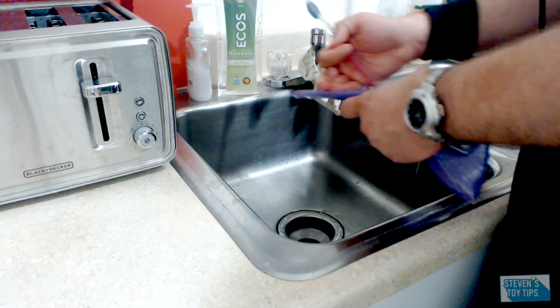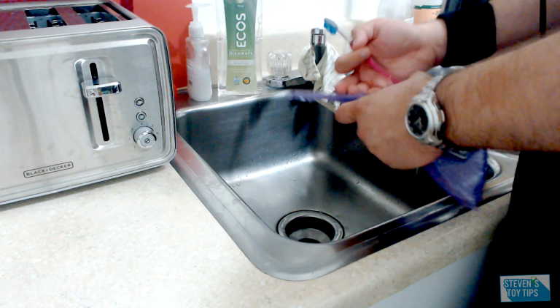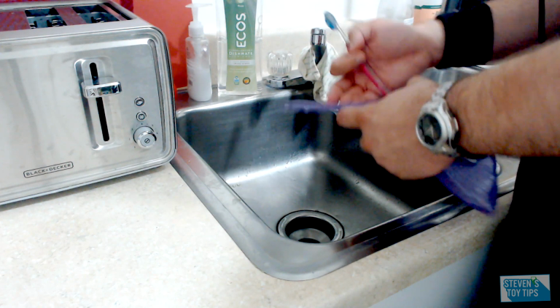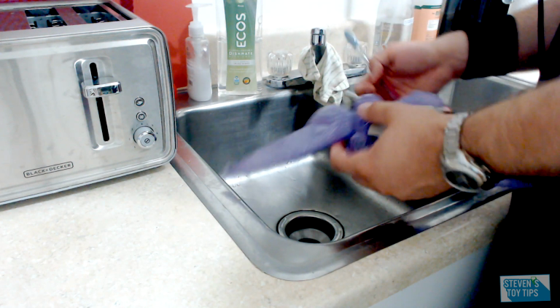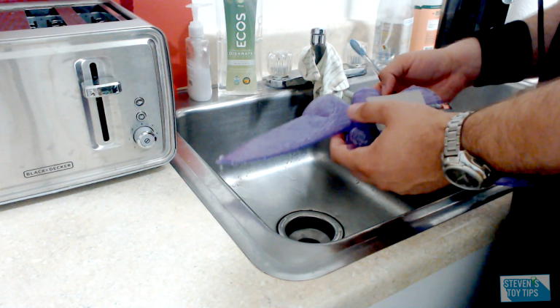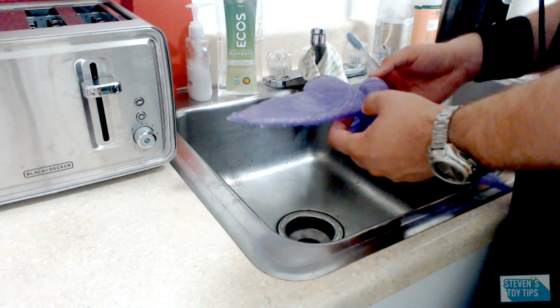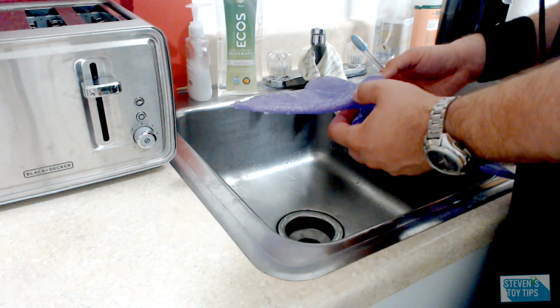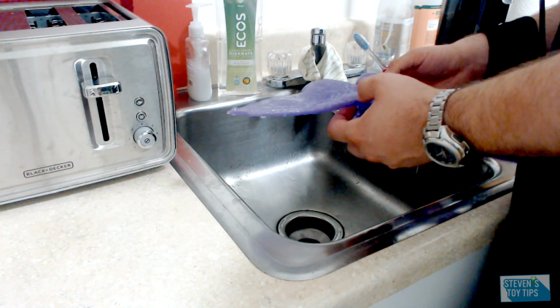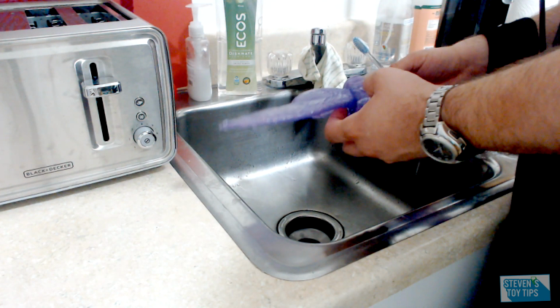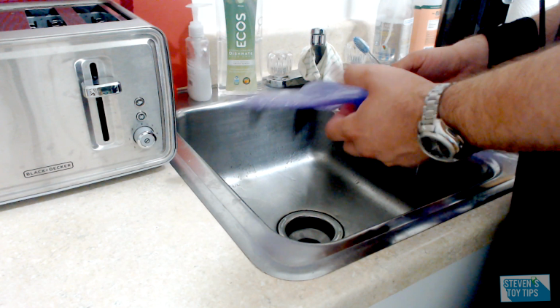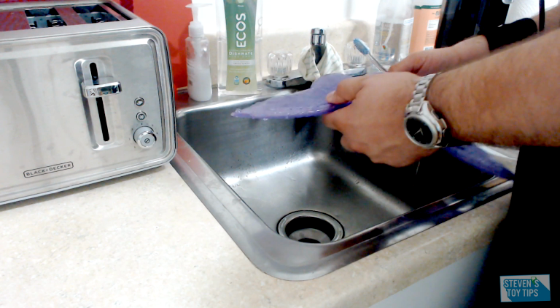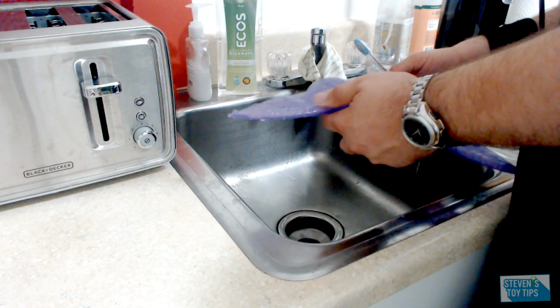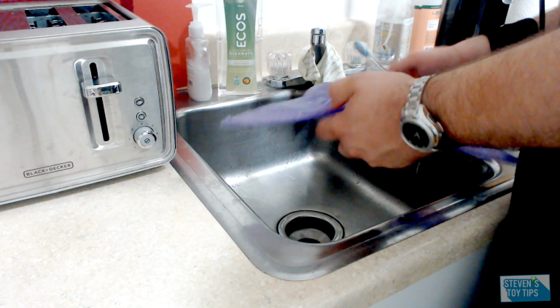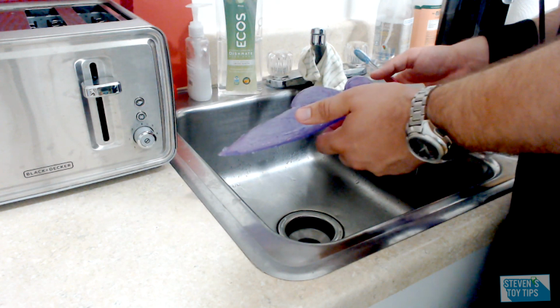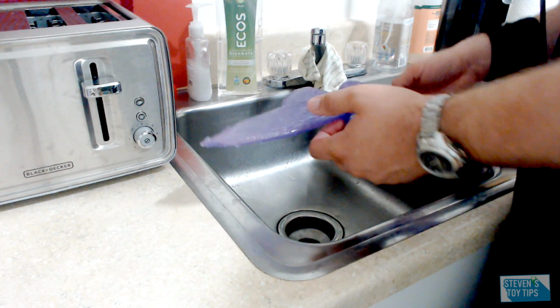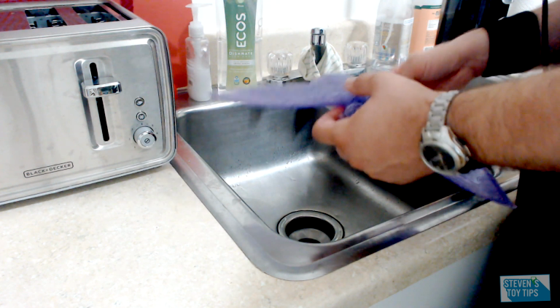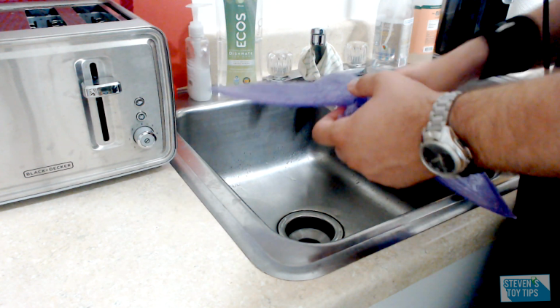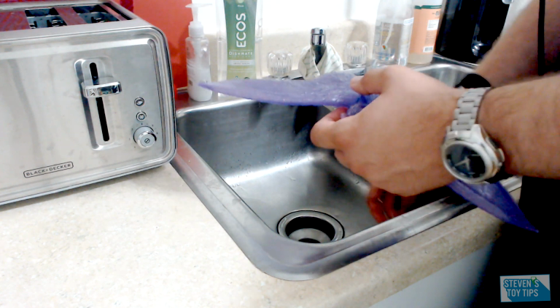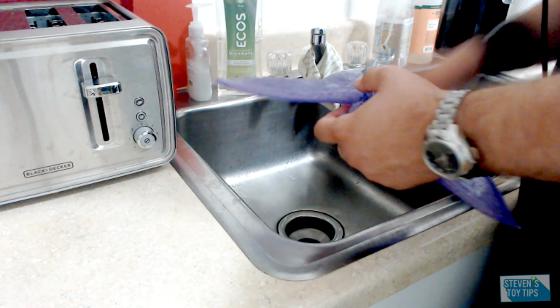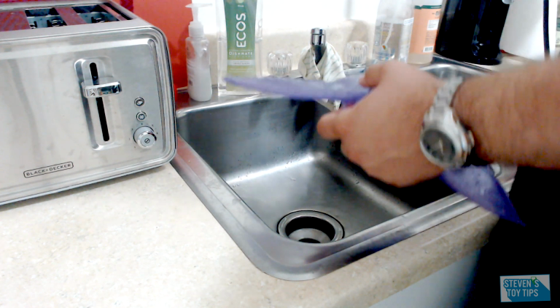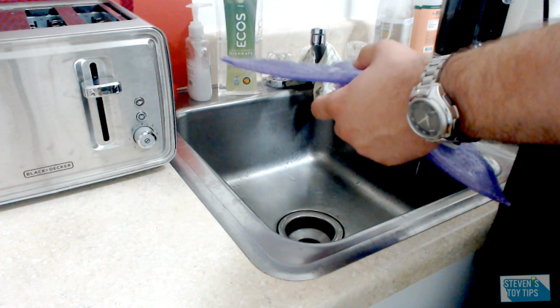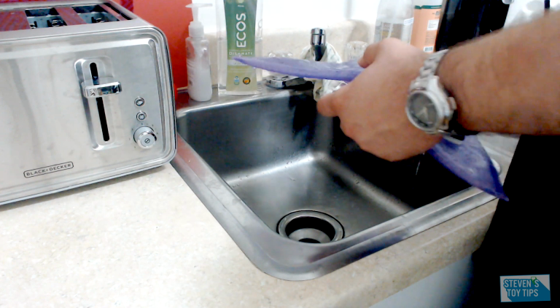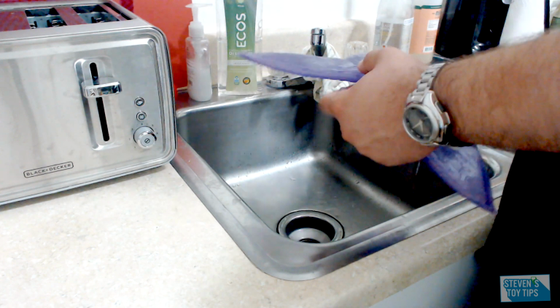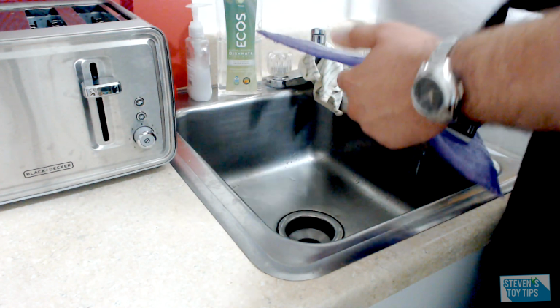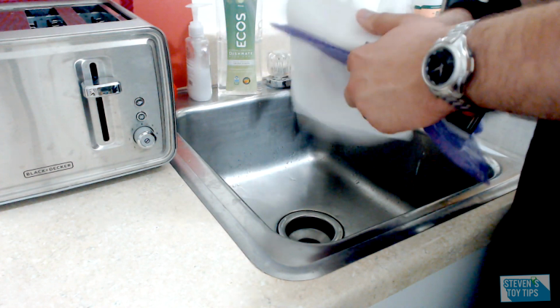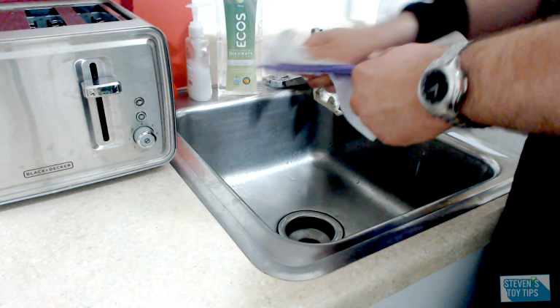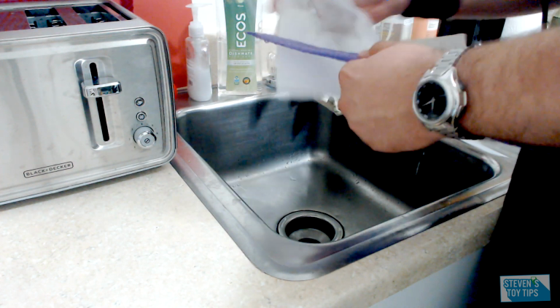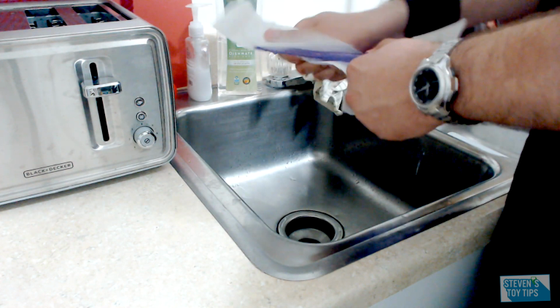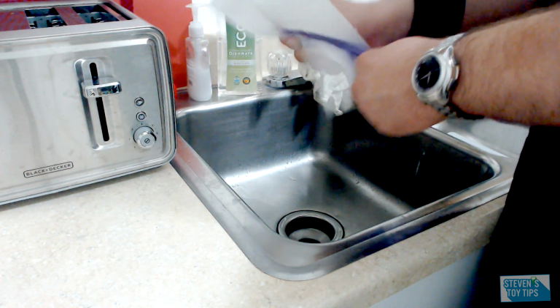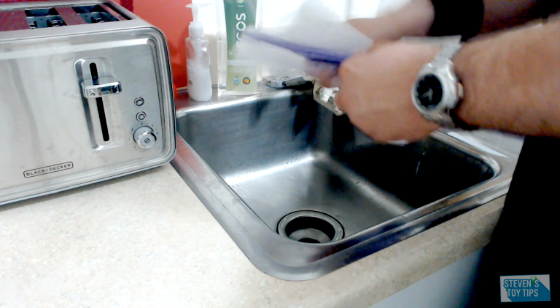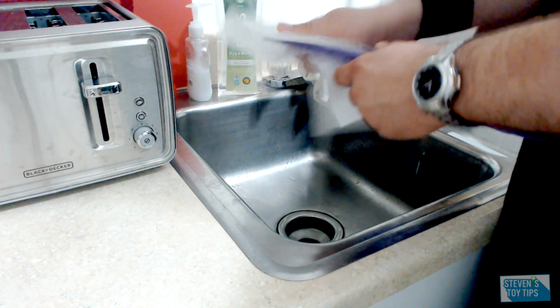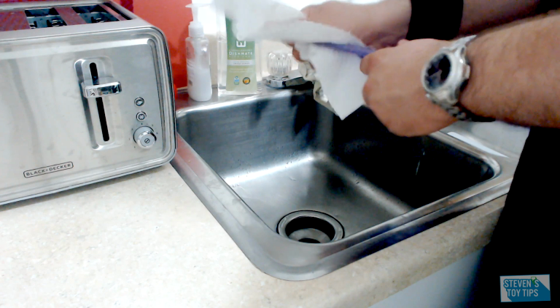You let it air dry, and that will take care of the stickiness. And if you're worried about water, blot it with a paper towel.